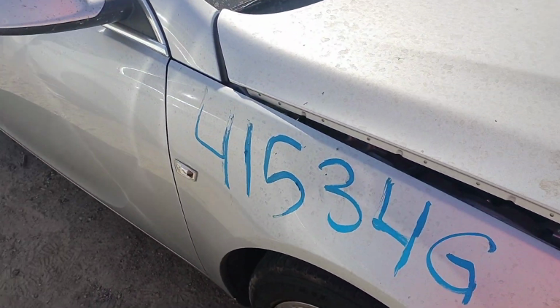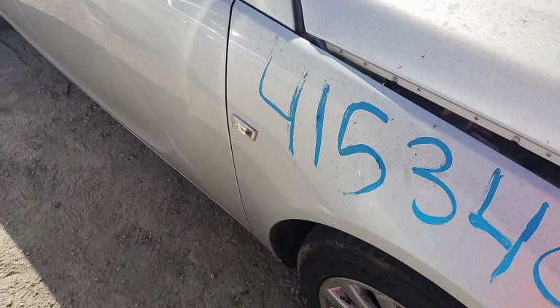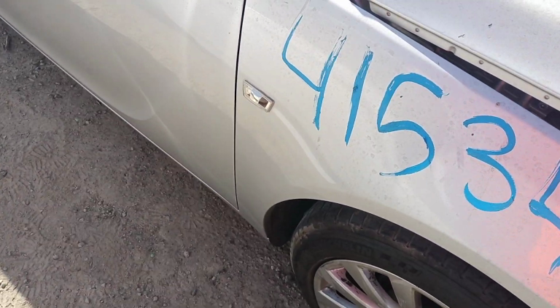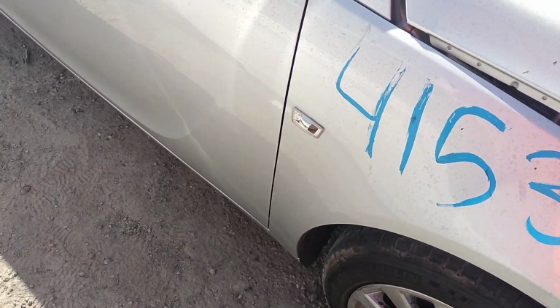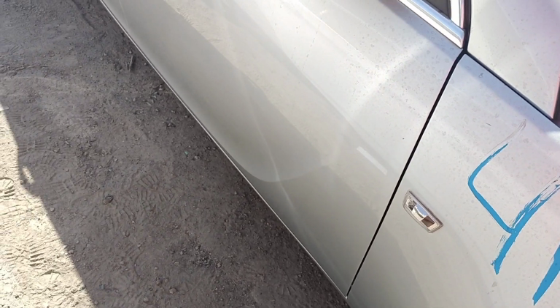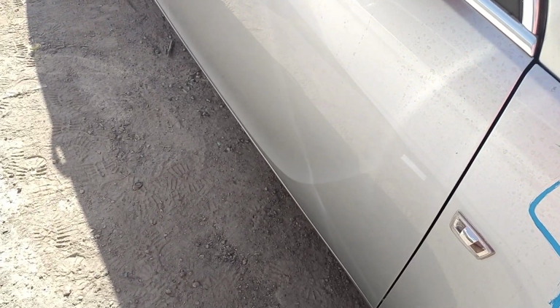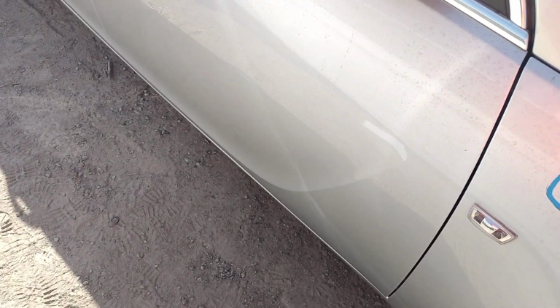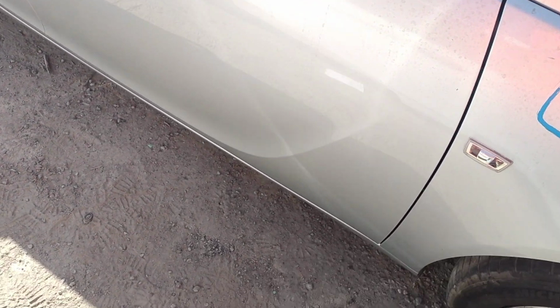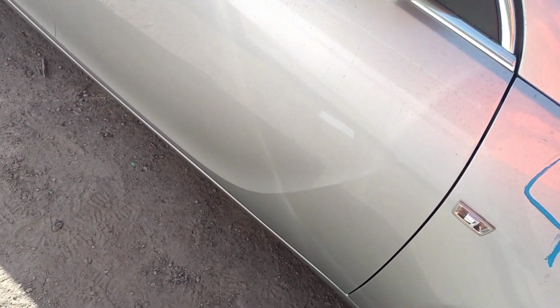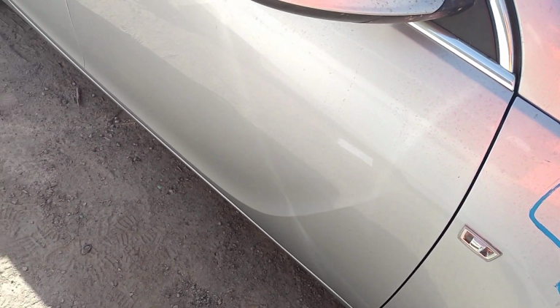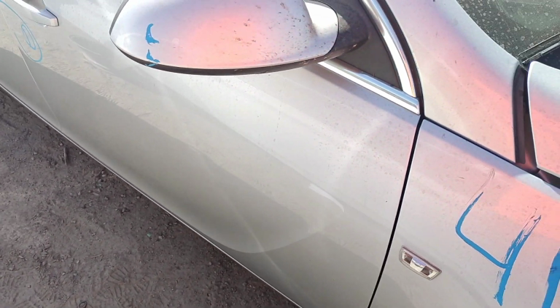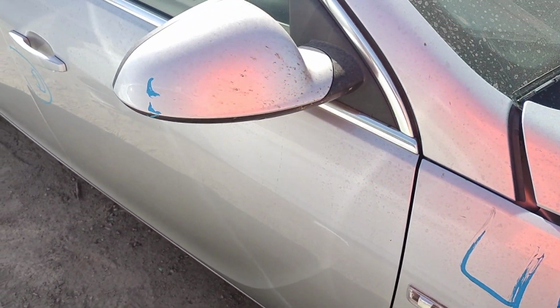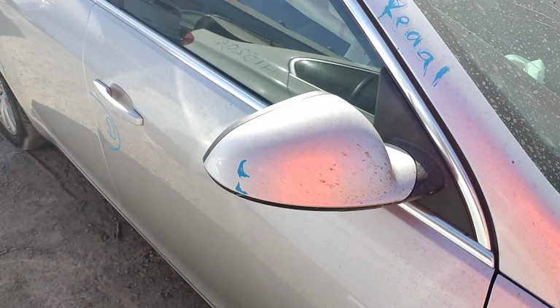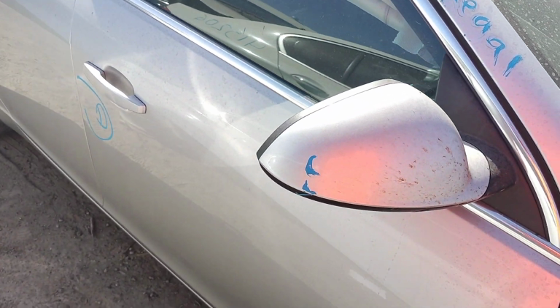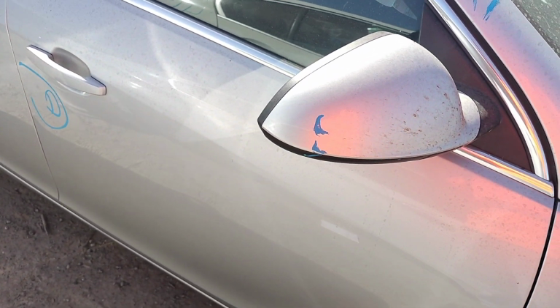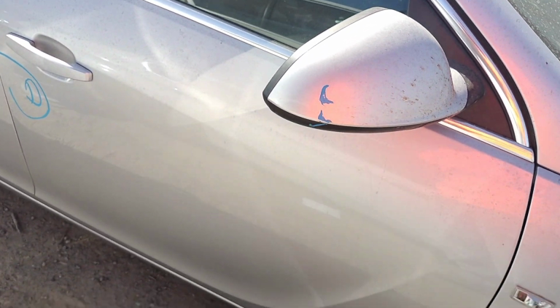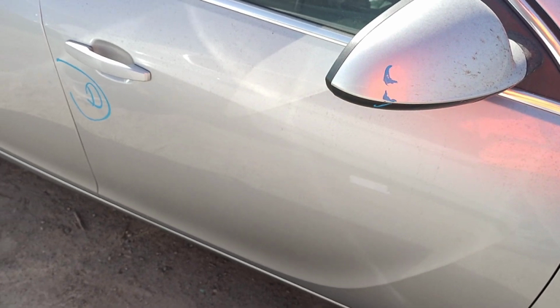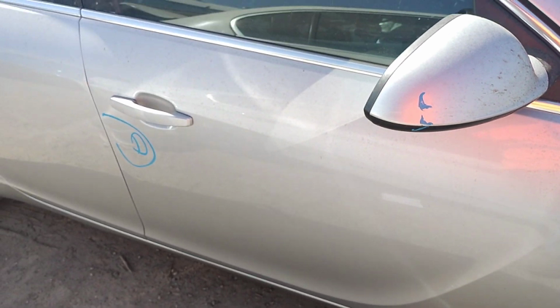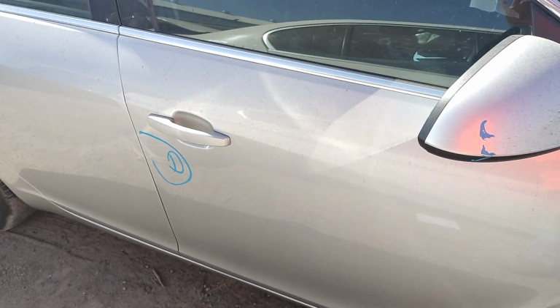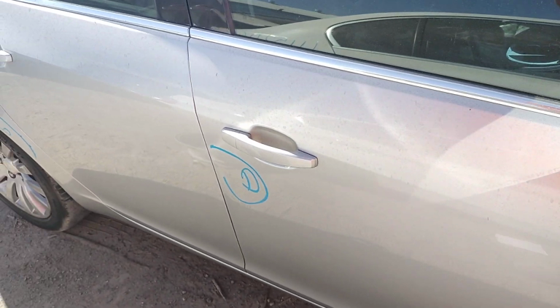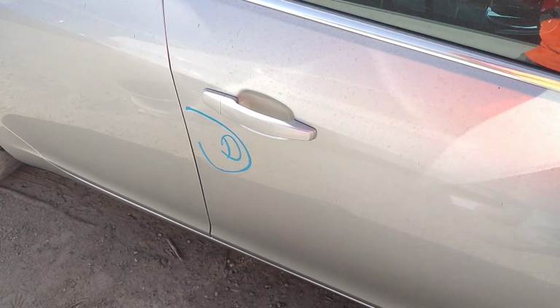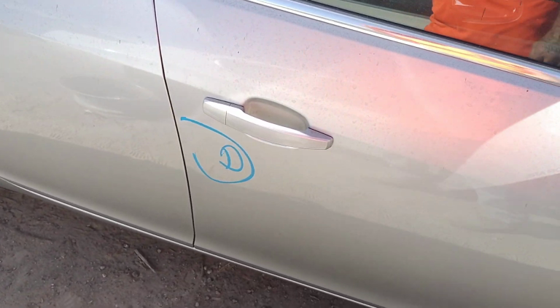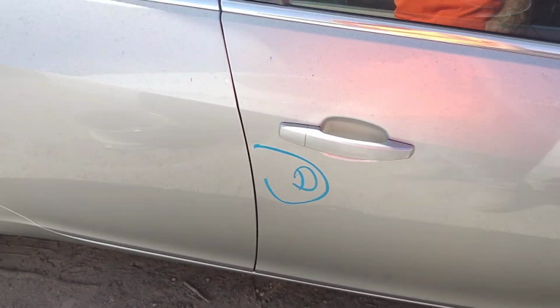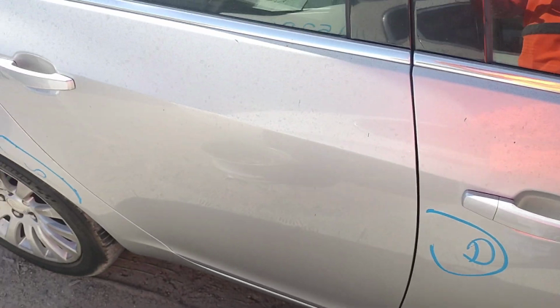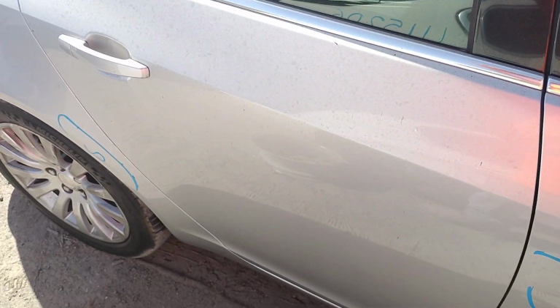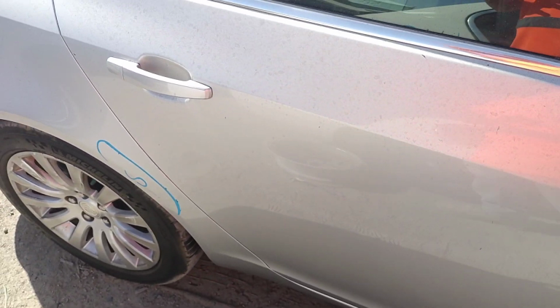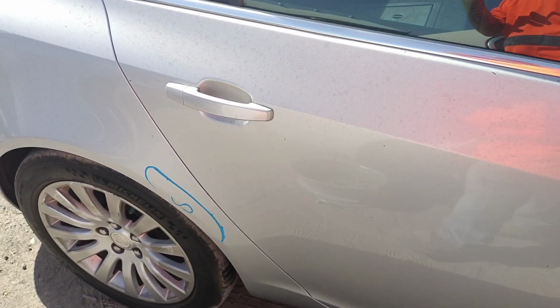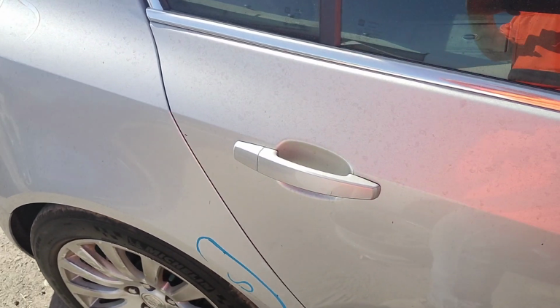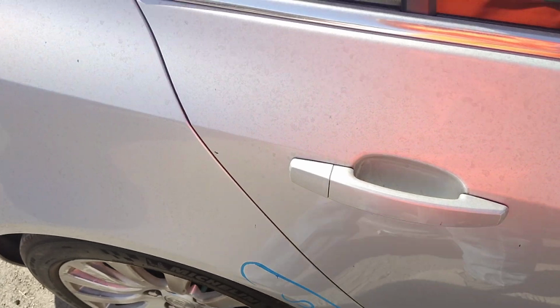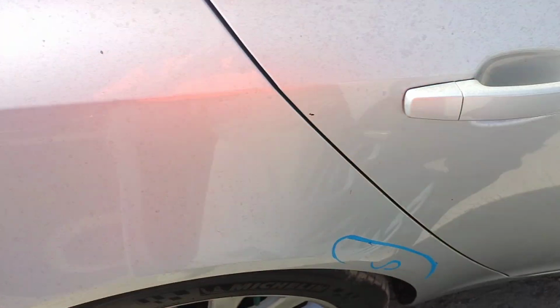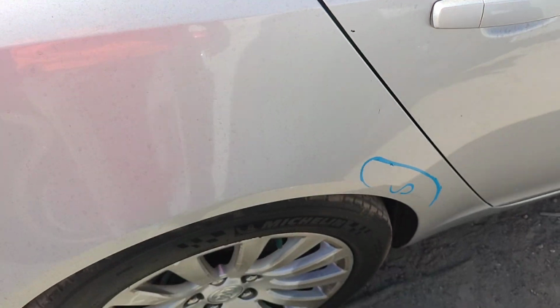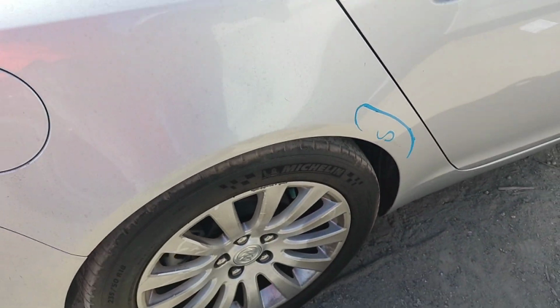Passenger fender is good. The side mirror has a little paint nick. Passenger door has a dent. Back door looks good. Quarter panel has a scrape.